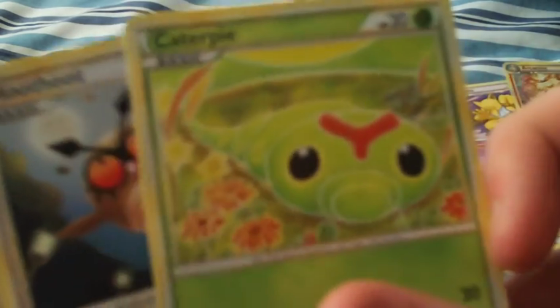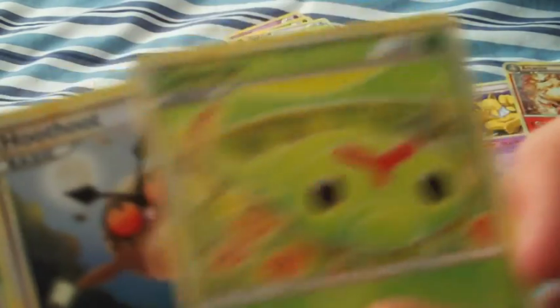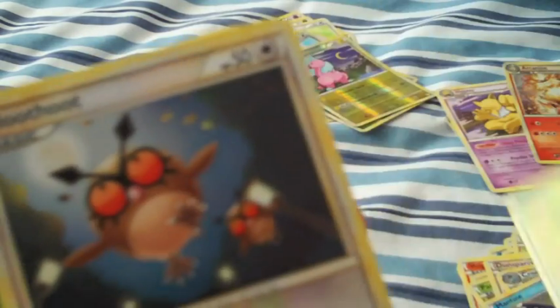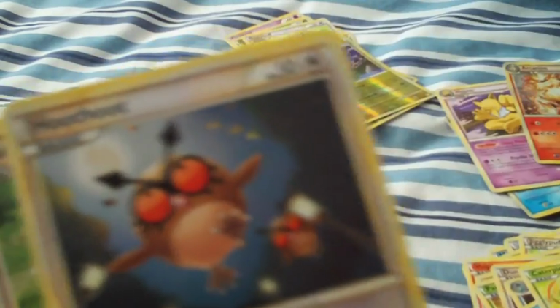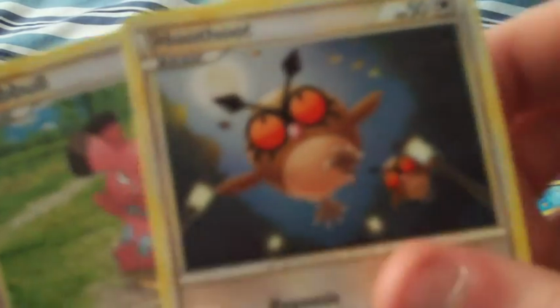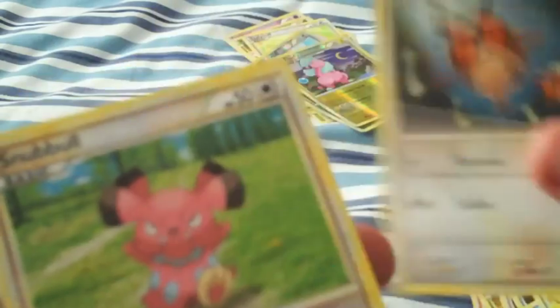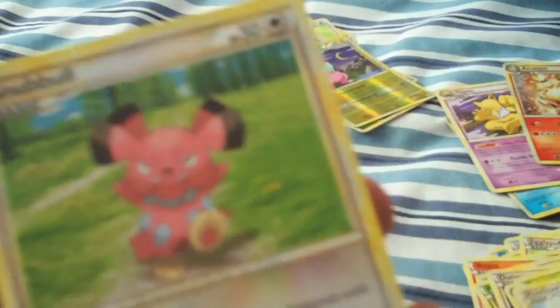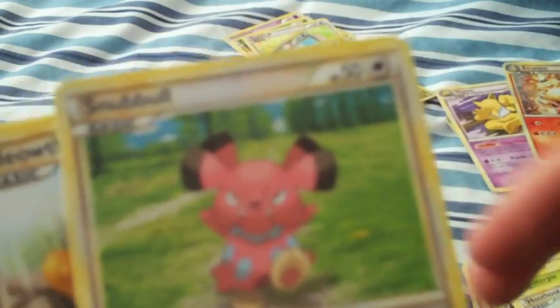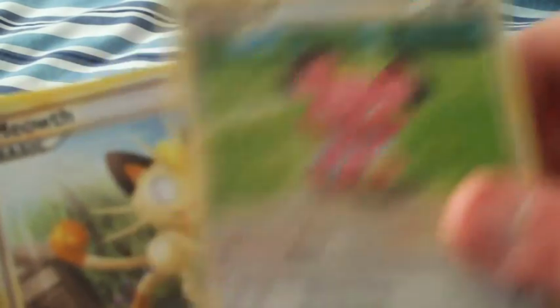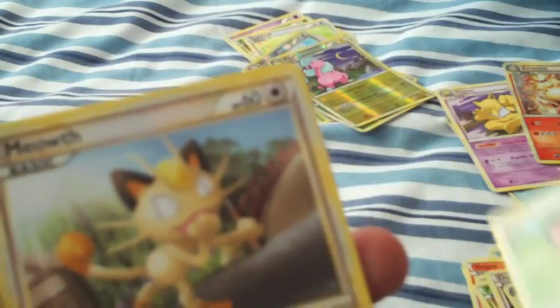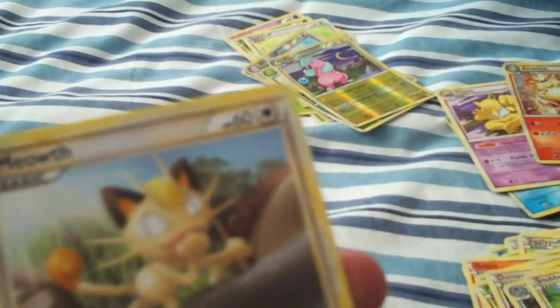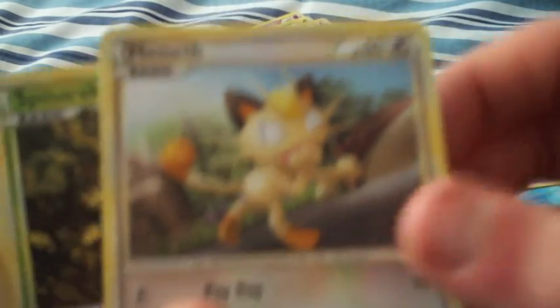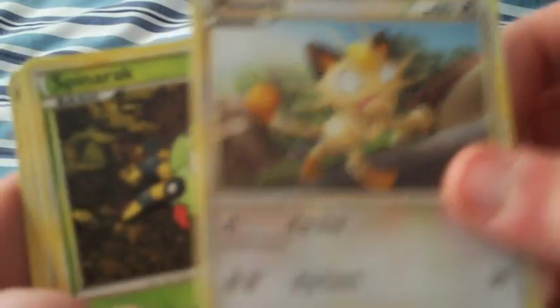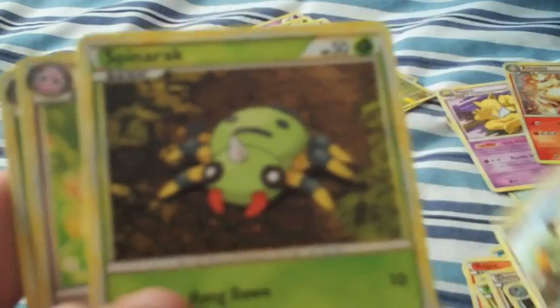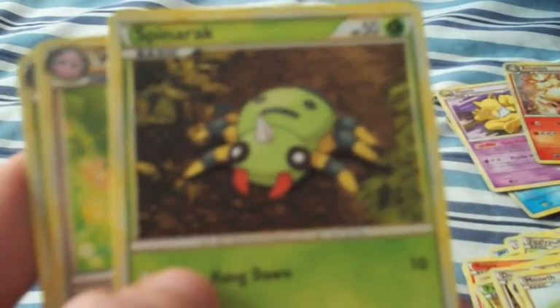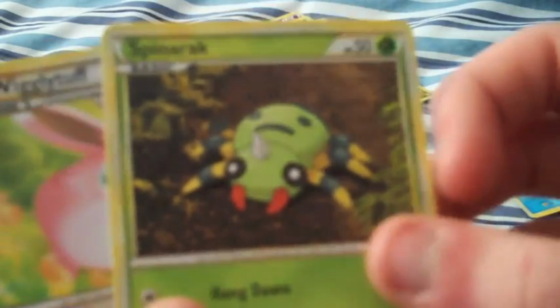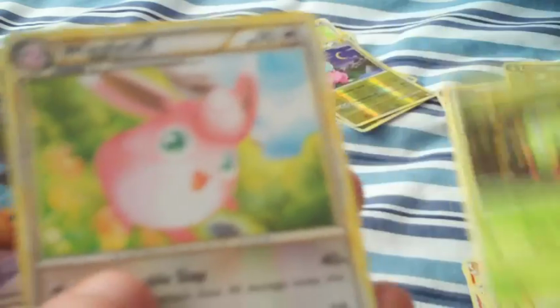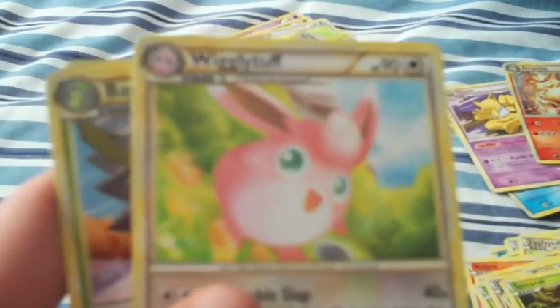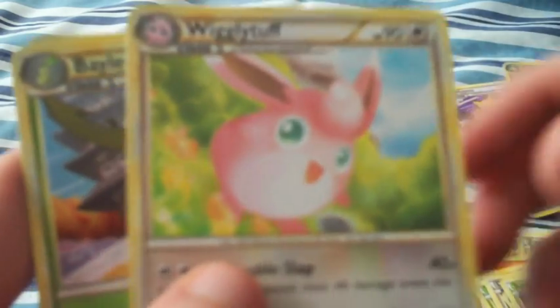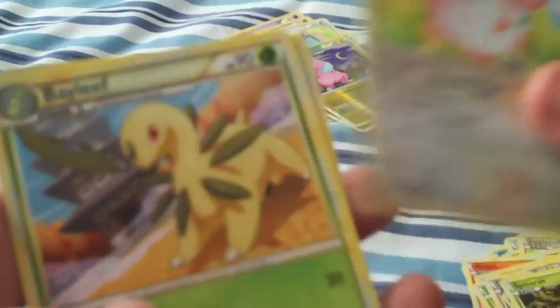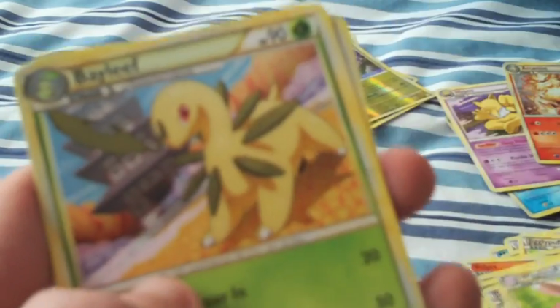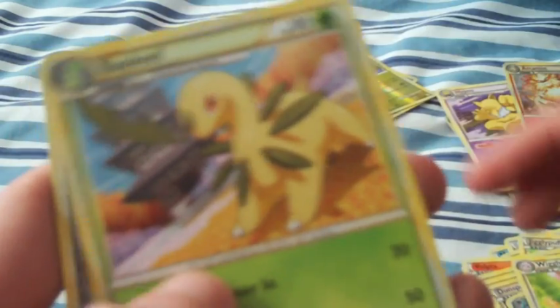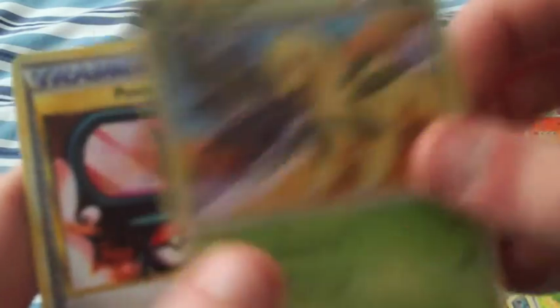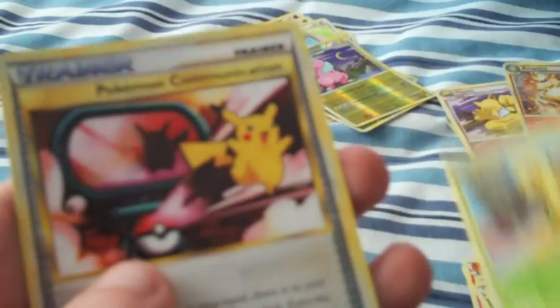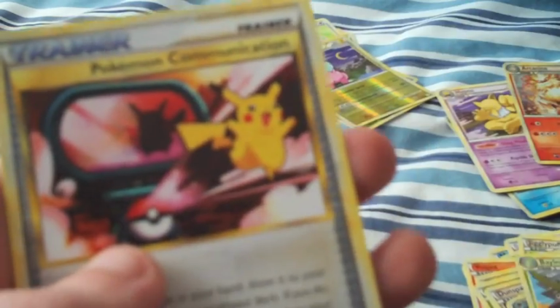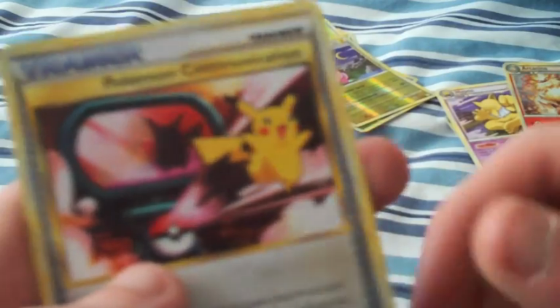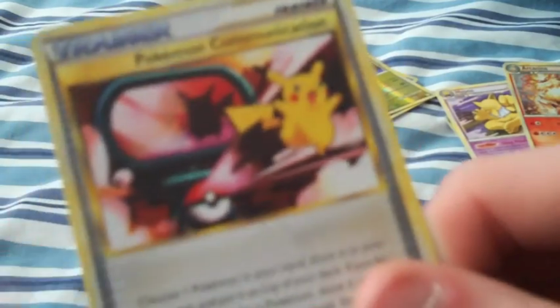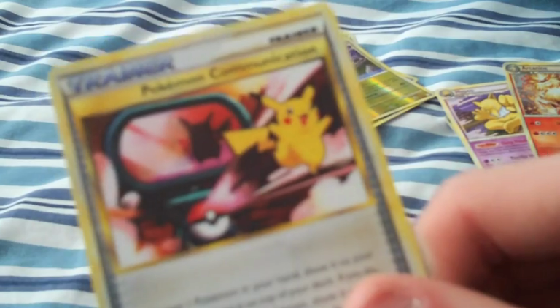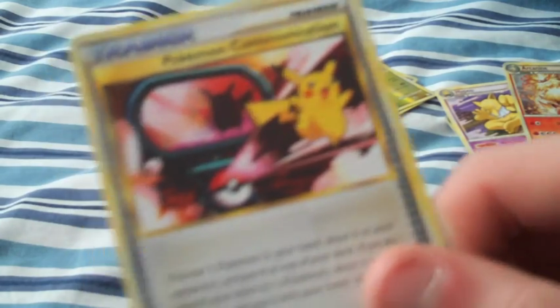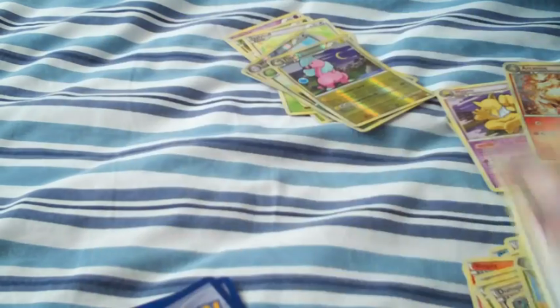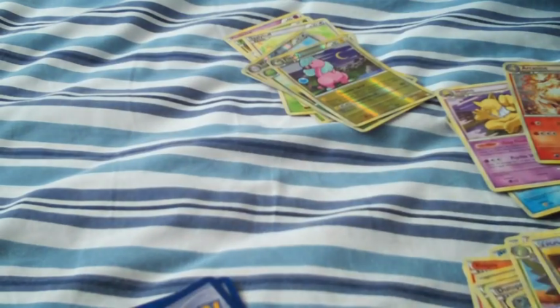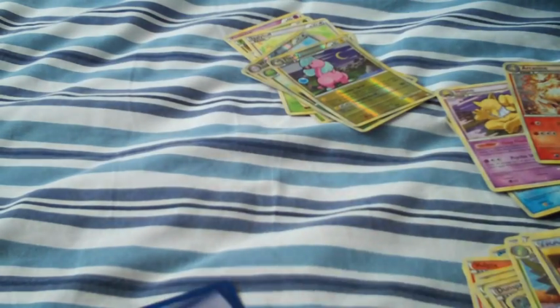Got a Caterpie, Hoot Hoot, Snubble, a Meowth, Spinarak, Wigglytuff, Bayleaf, and a Pokemon Communication Trainer.